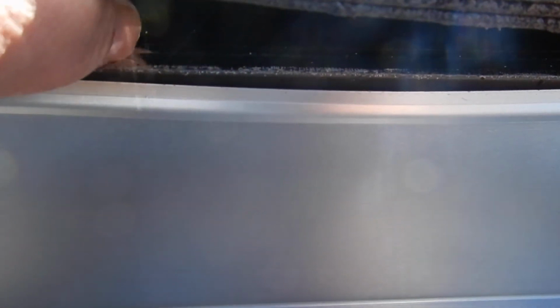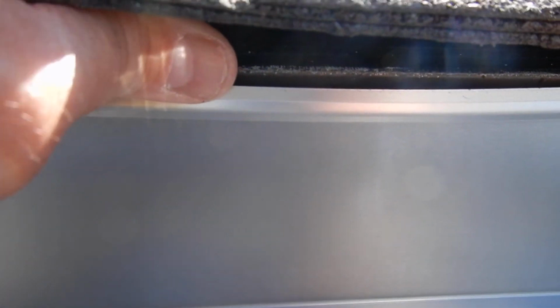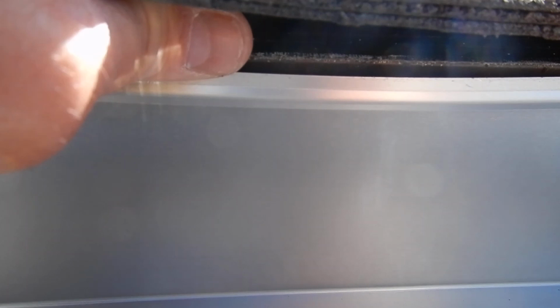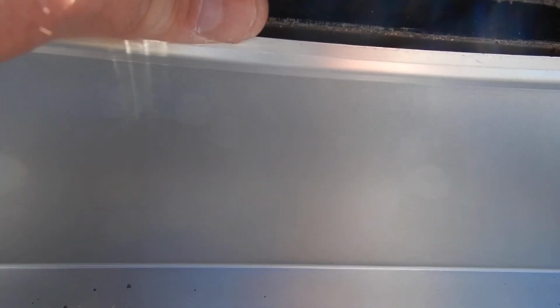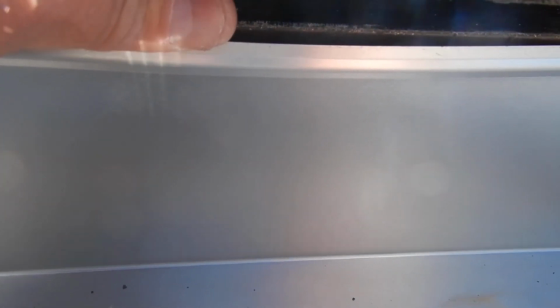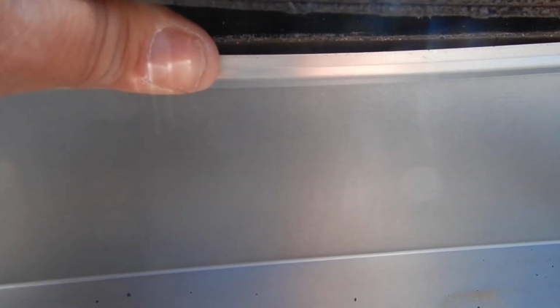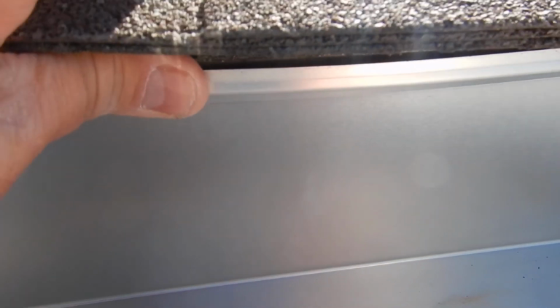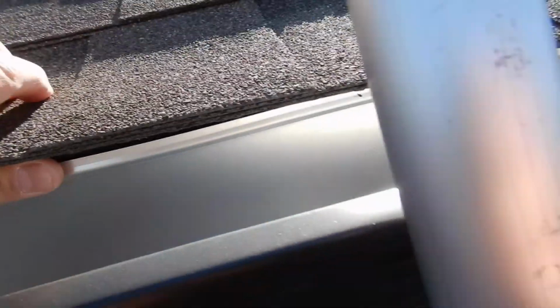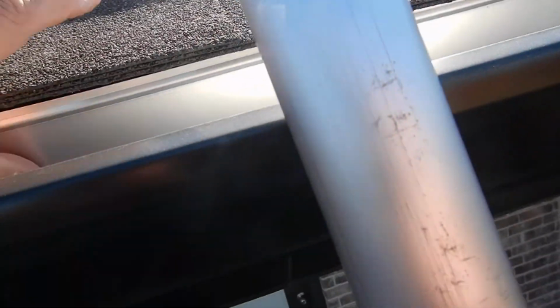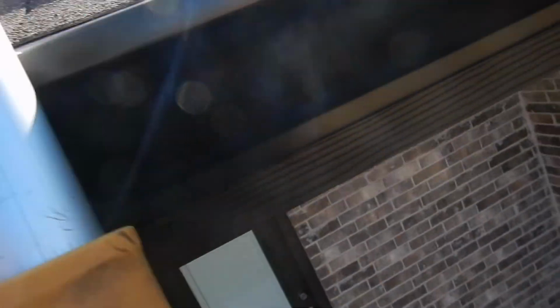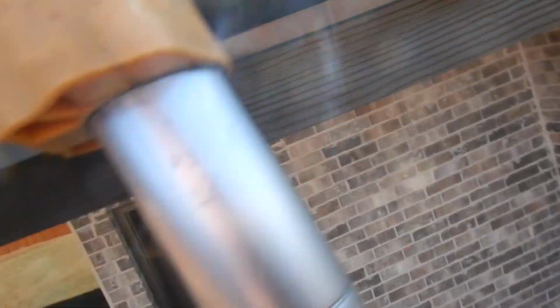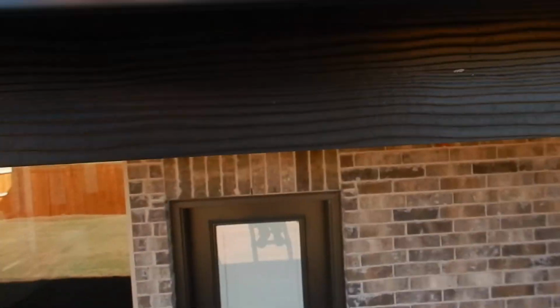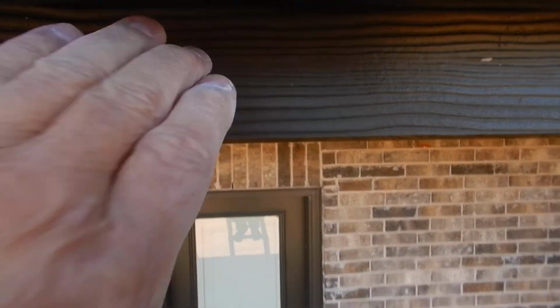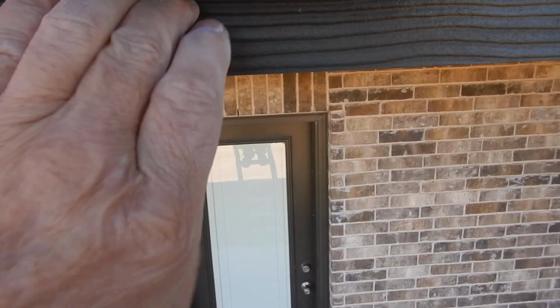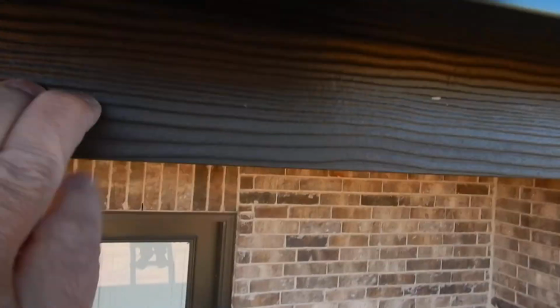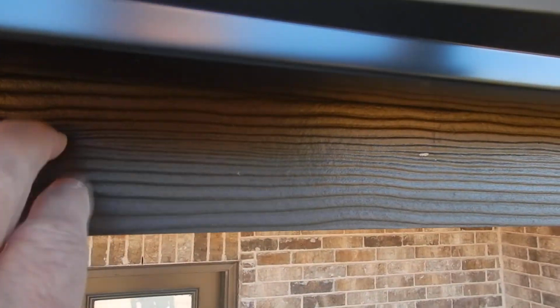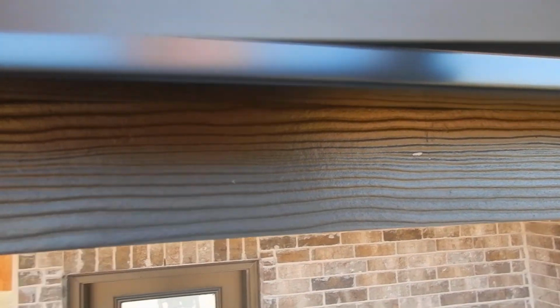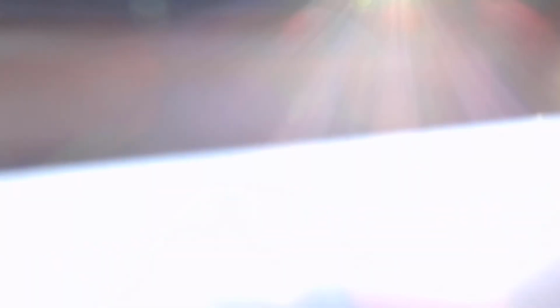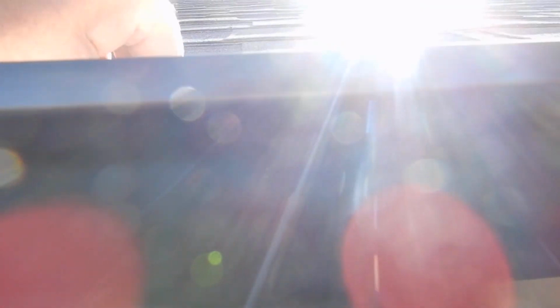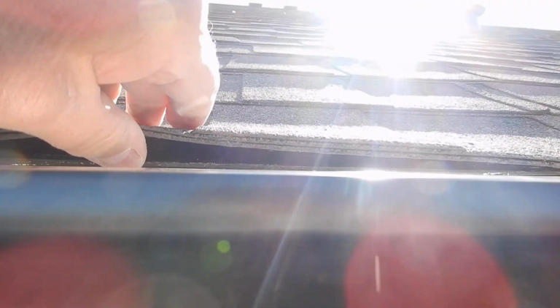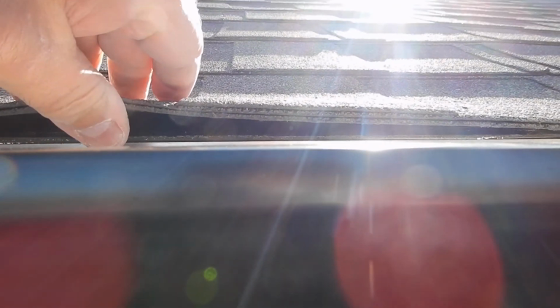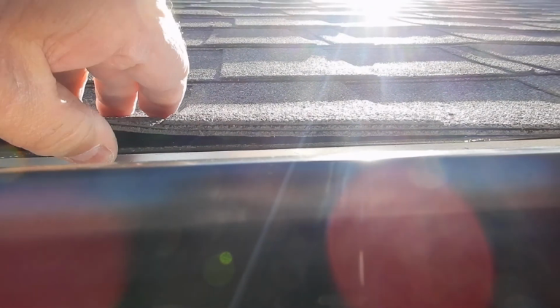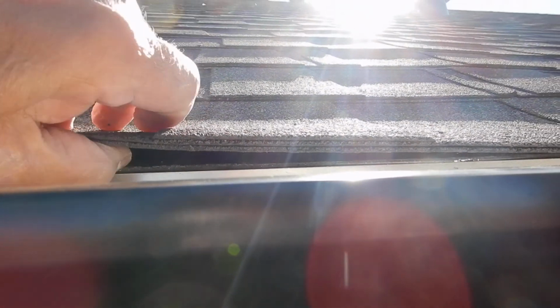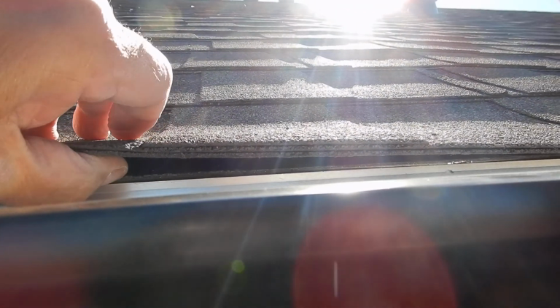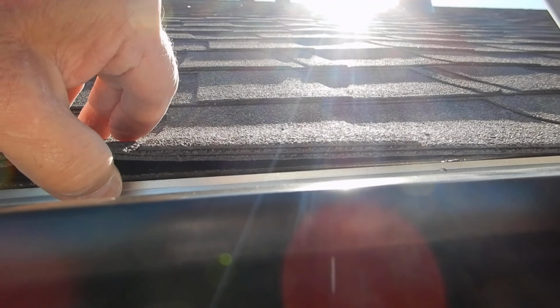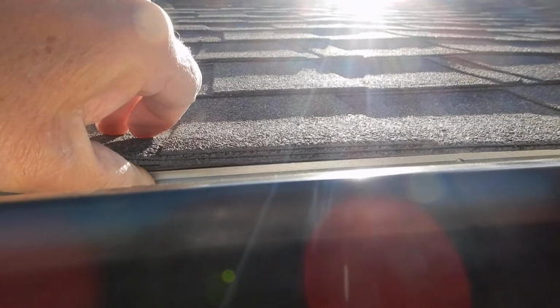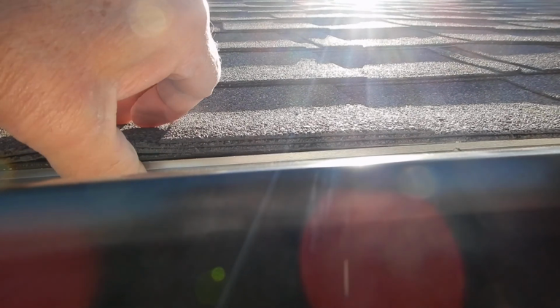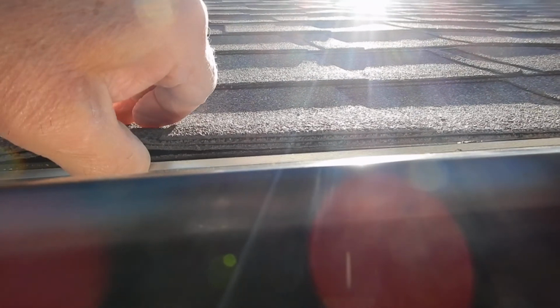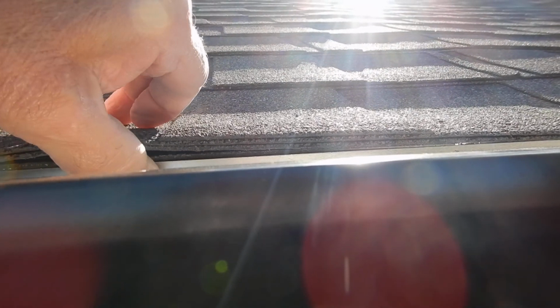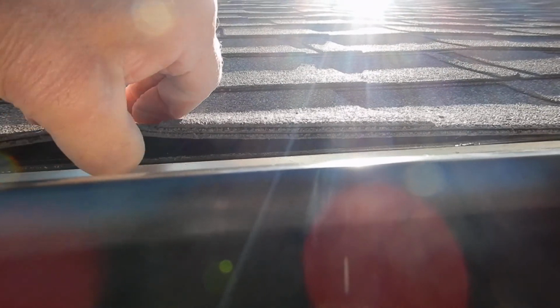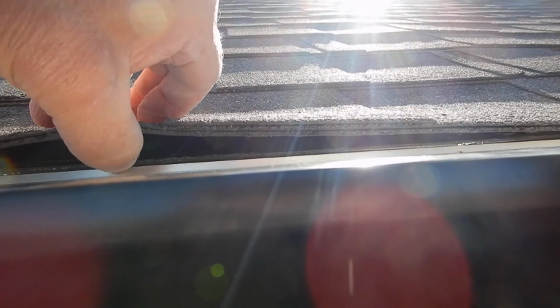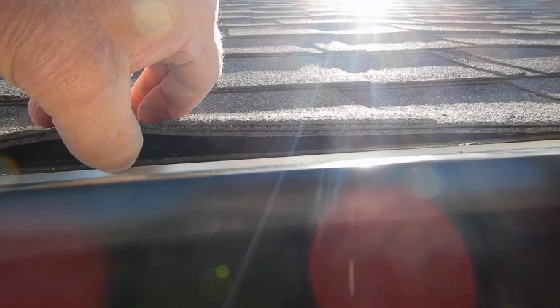You think water can get in between there? And then if it gets in between there, it's between the rain gutter and your fascia board — that's where it causes the damage. So the drip edge flashing is supposed to be installed over the back of the rain gutter.